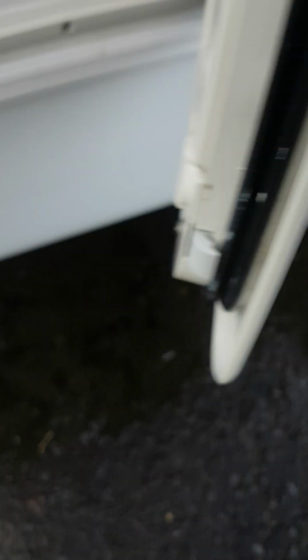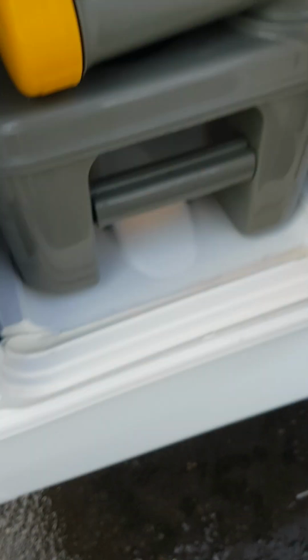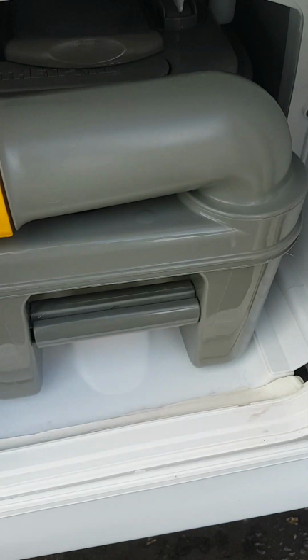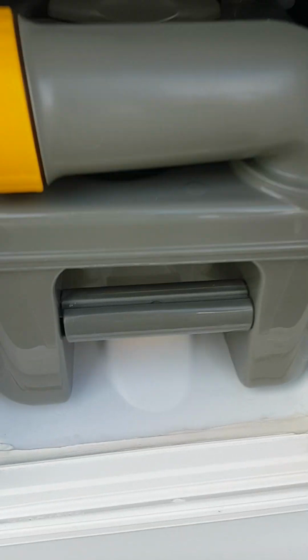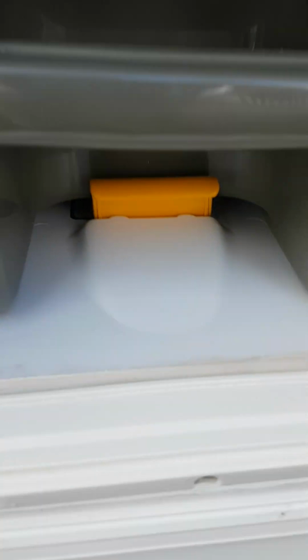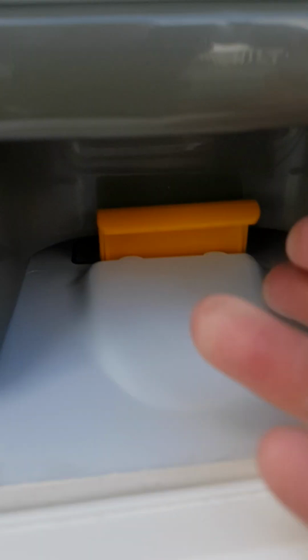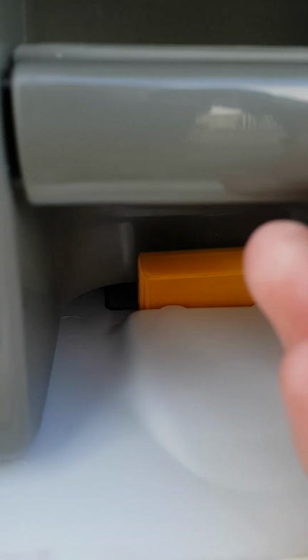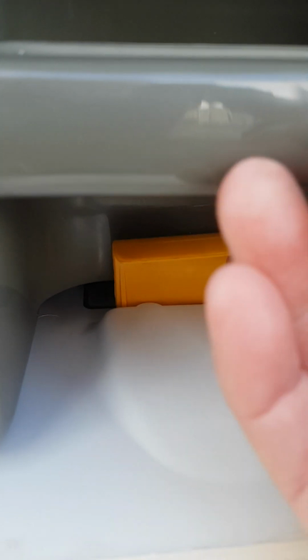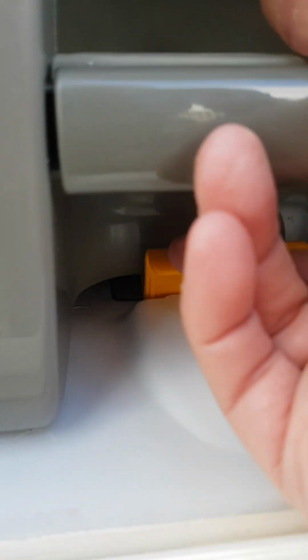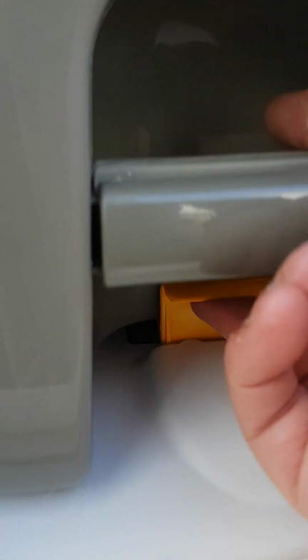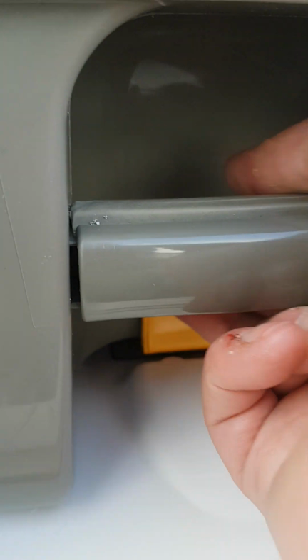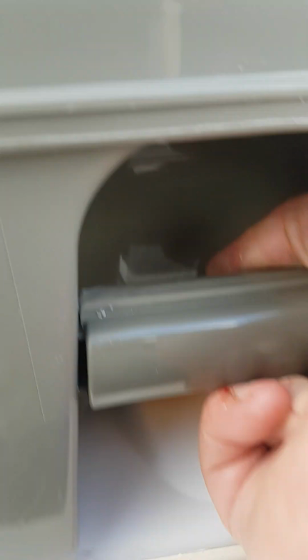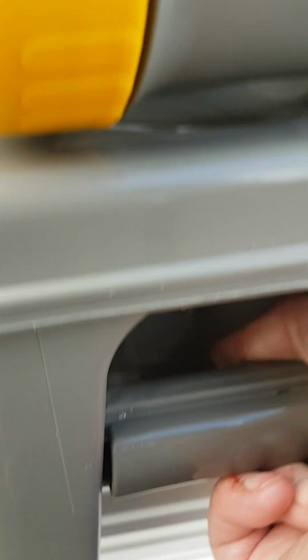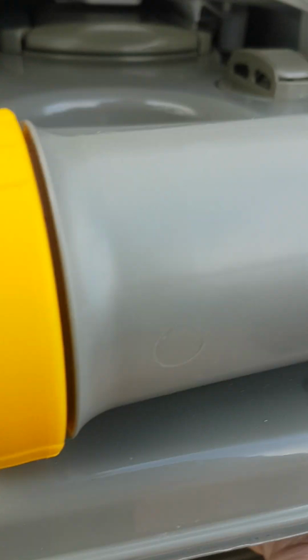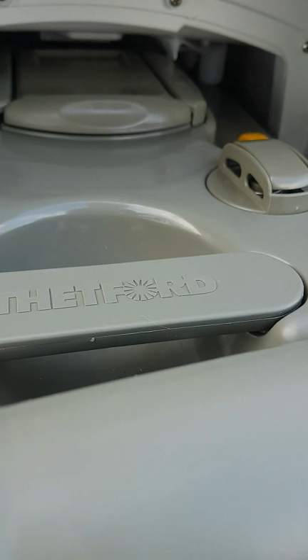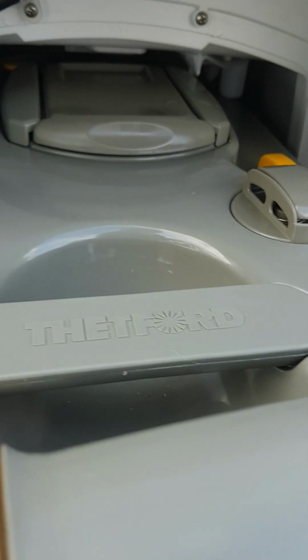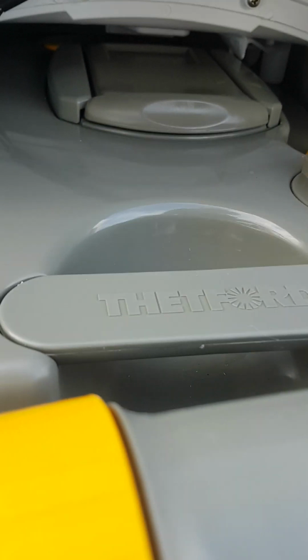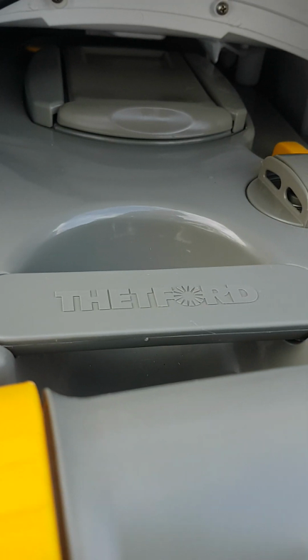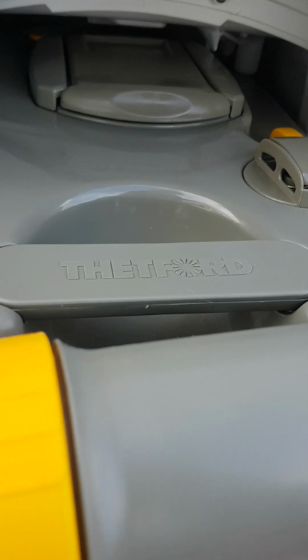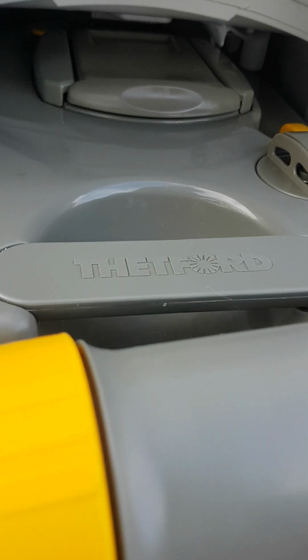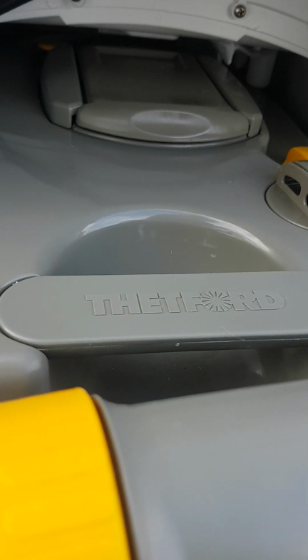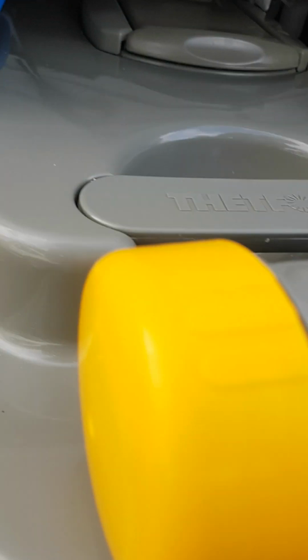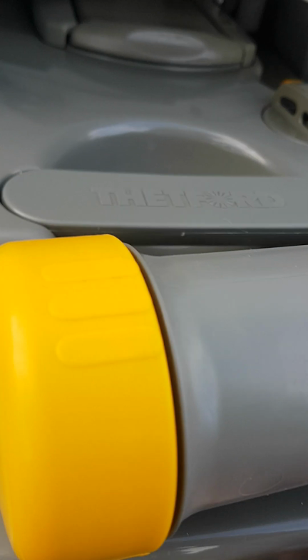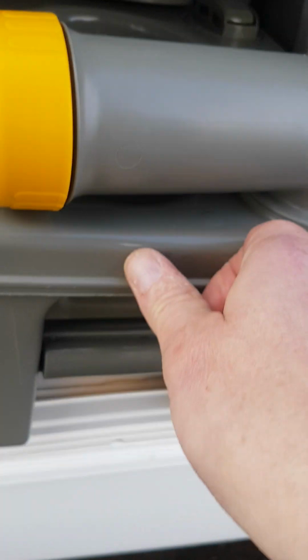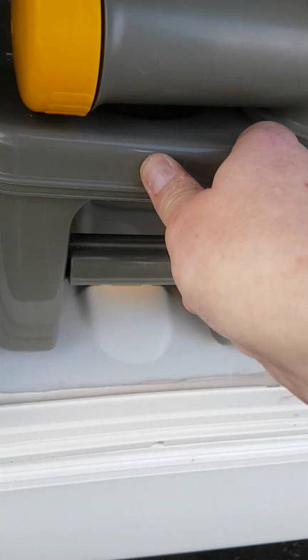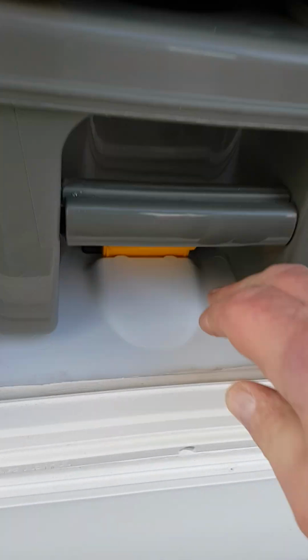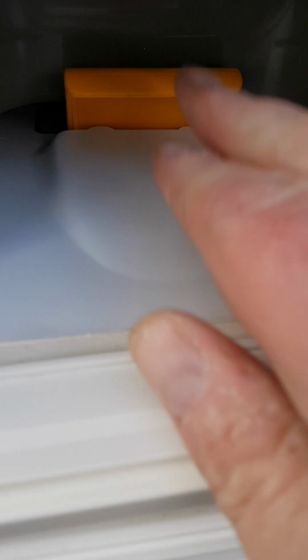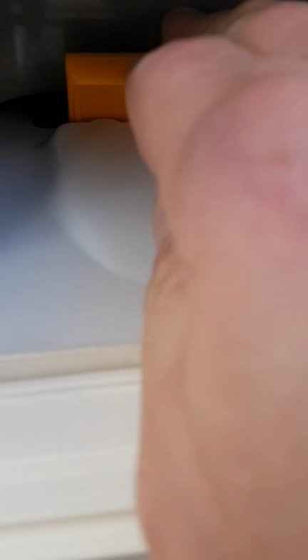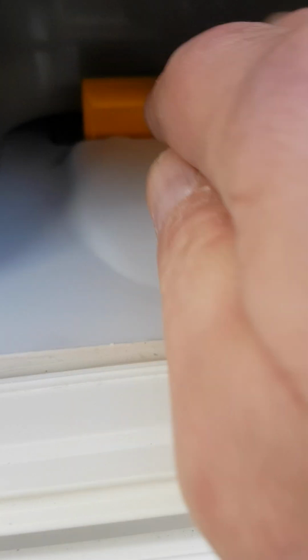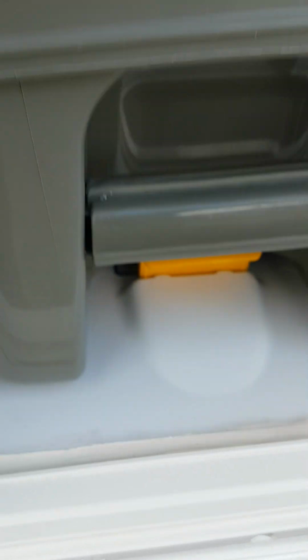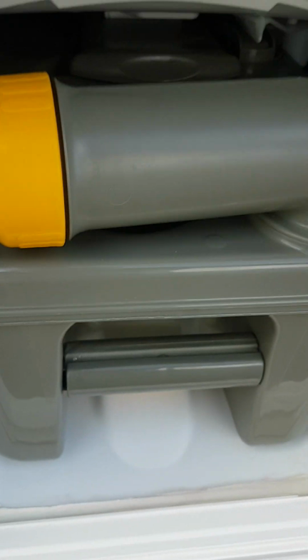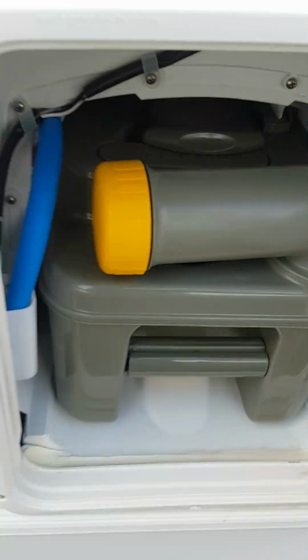Your toilet cassette is in here. Simply press this yellow lever up here, extract it, and take it to the septic tank. Empty it, put it back in, and make sure this little clip locks back down again.